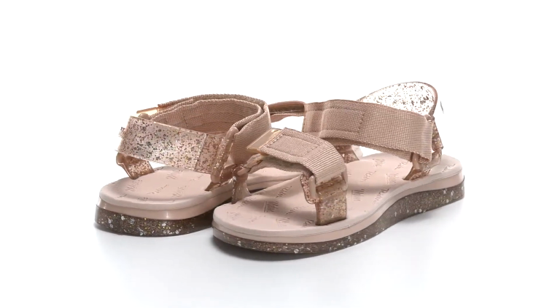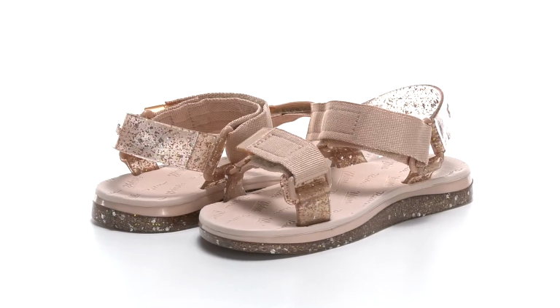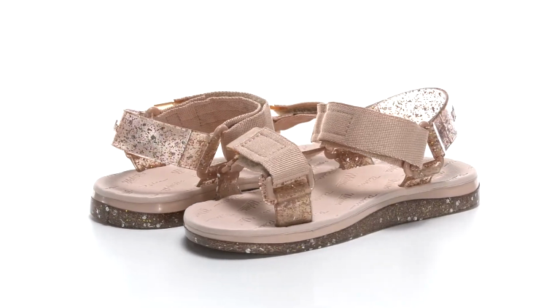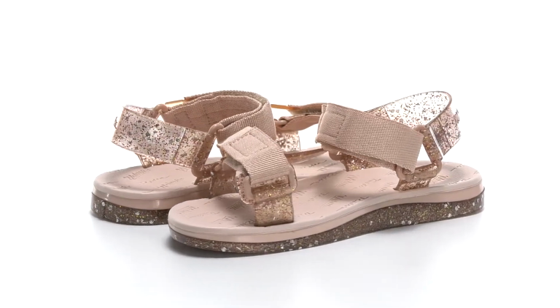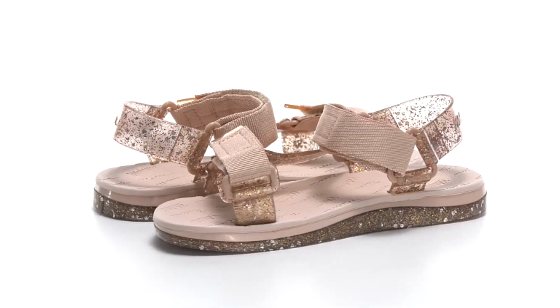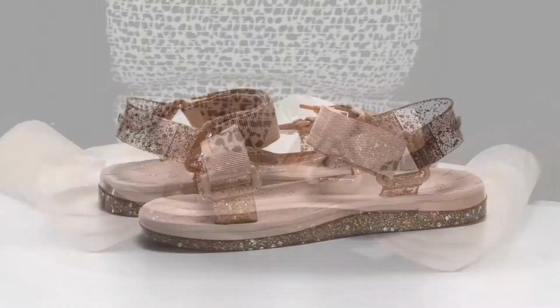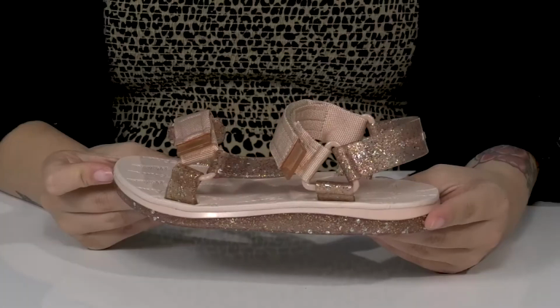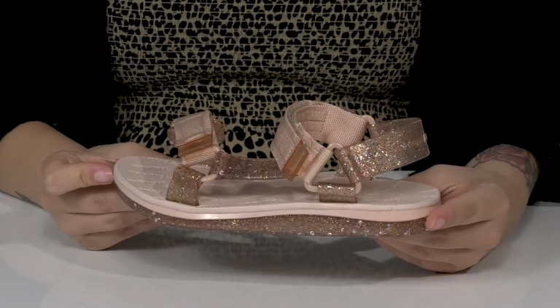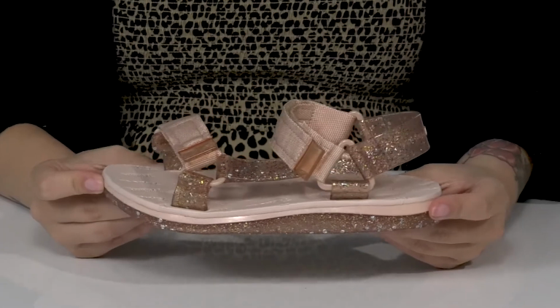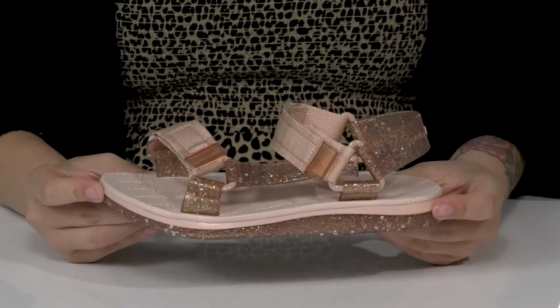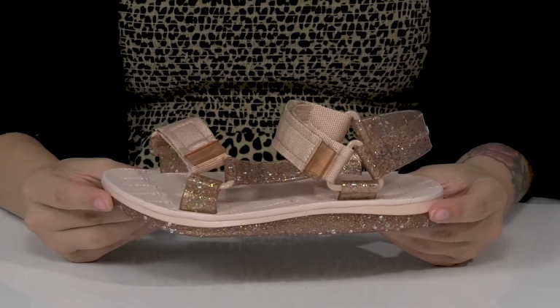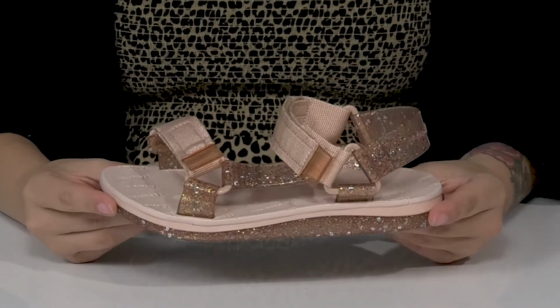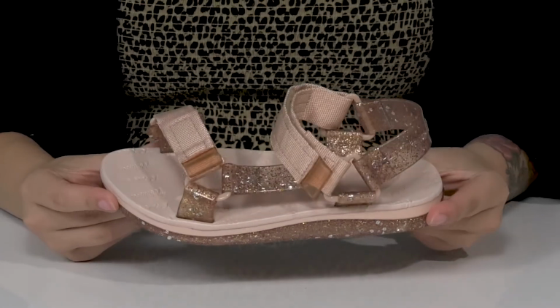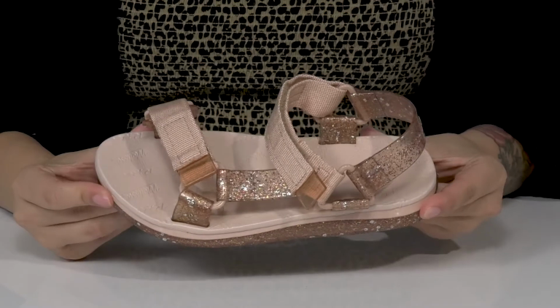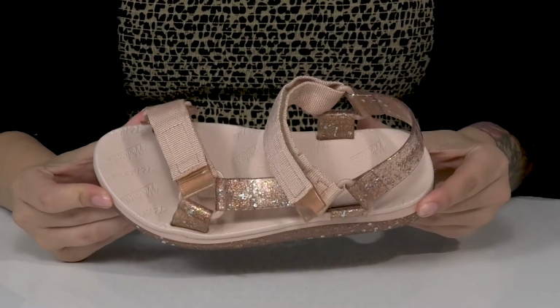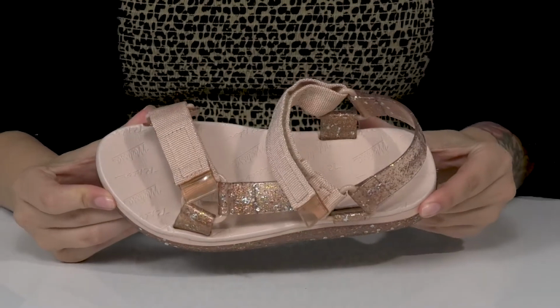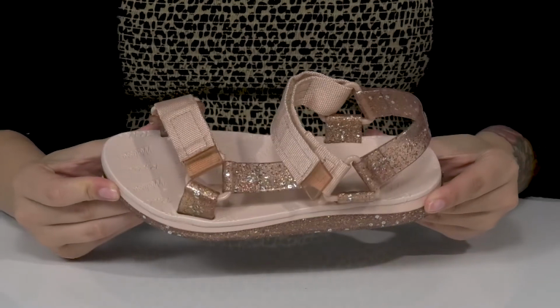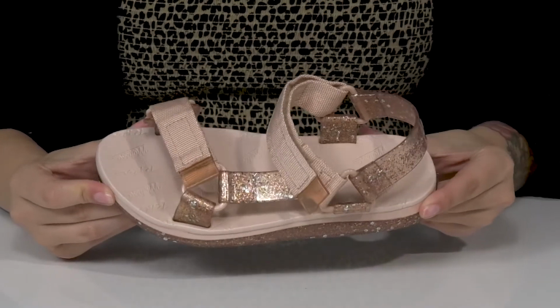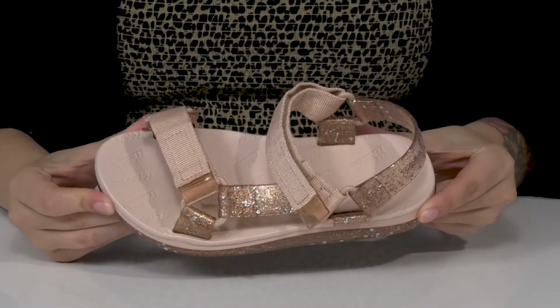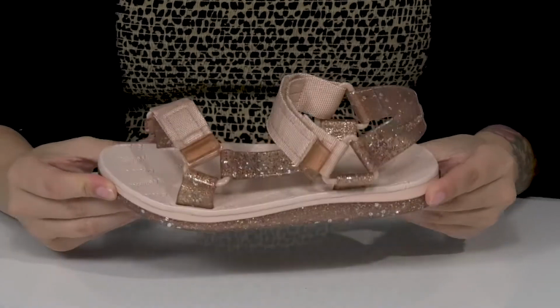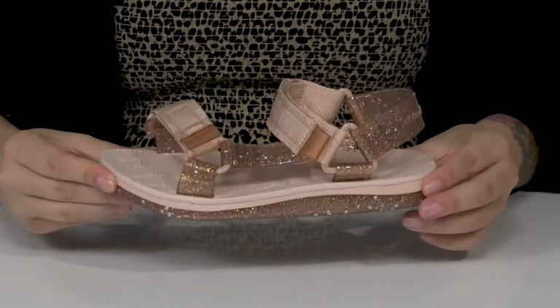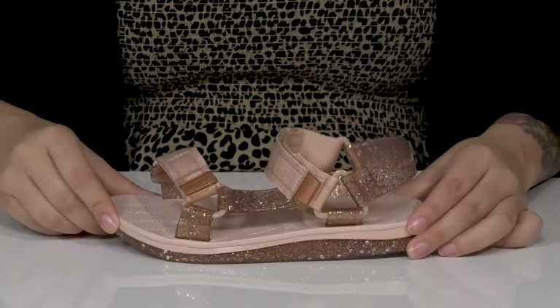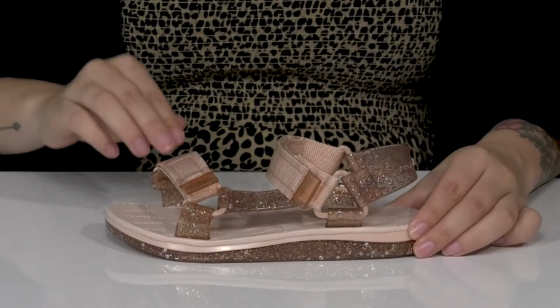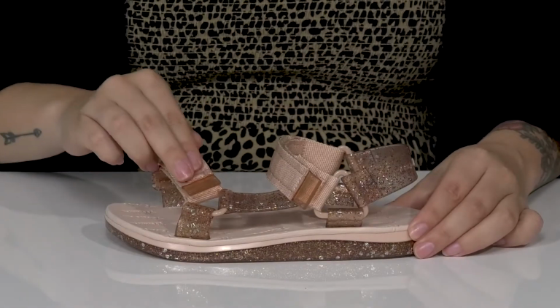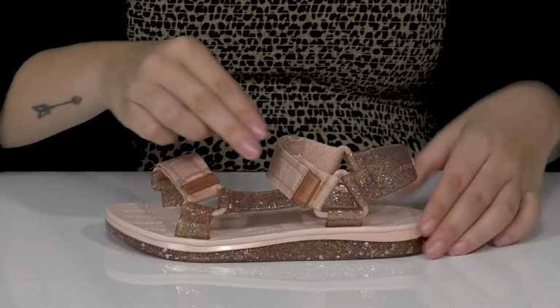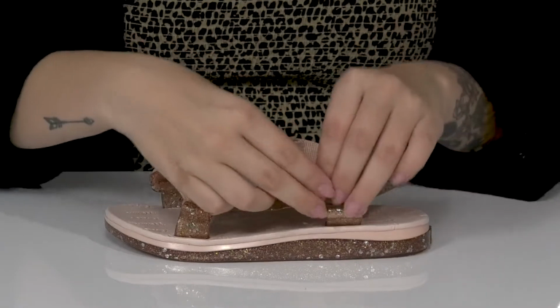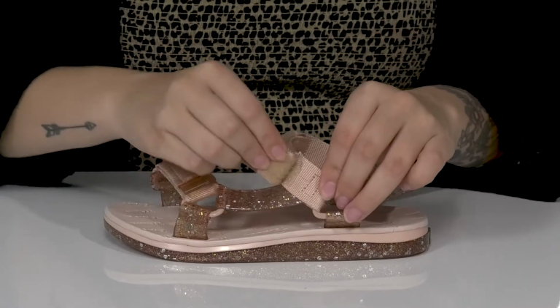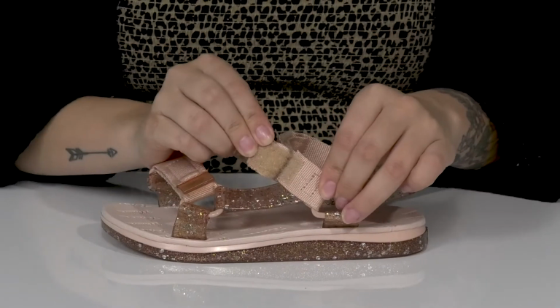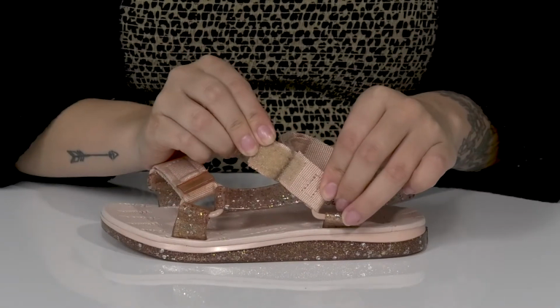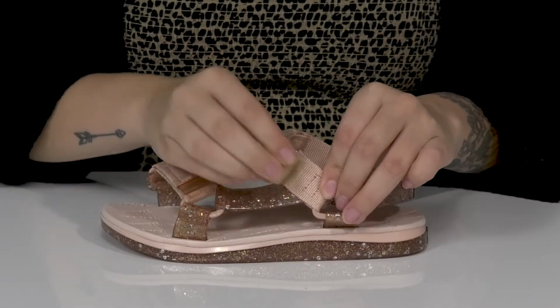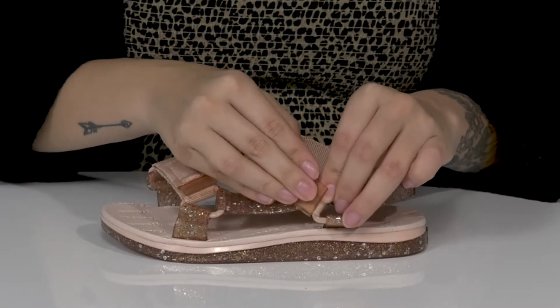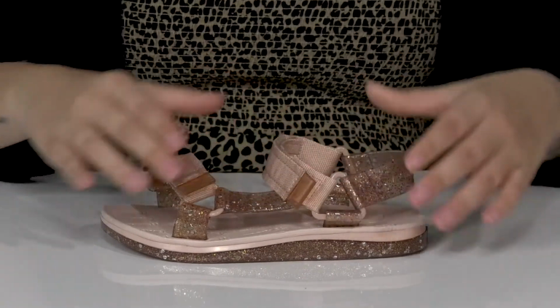Add some sparkle to your kid's outfit with these cute sandals by Mini Melissa. They have a synthetic upper which features a little bit of glitter for some added sparkle. There are two adjustable hook and loop straps allowing them to customize their fit.